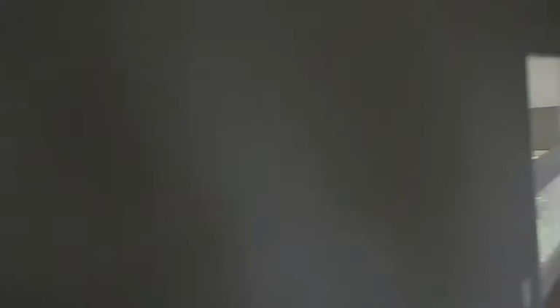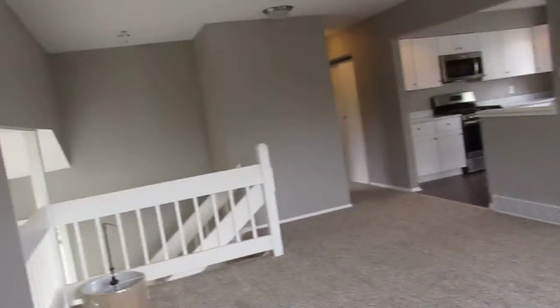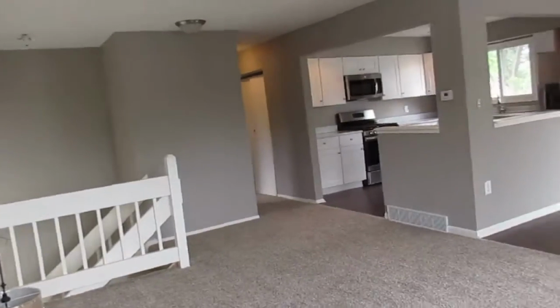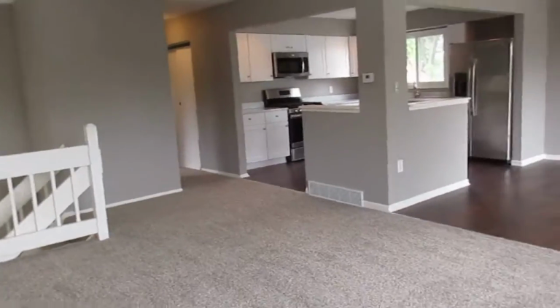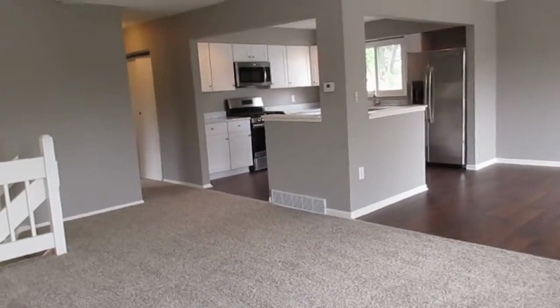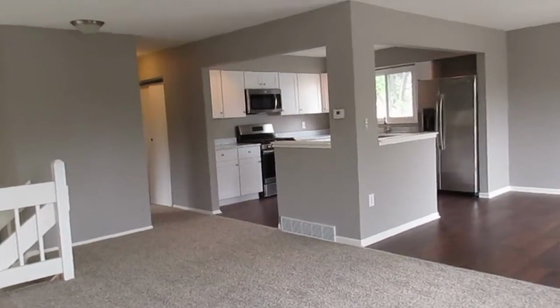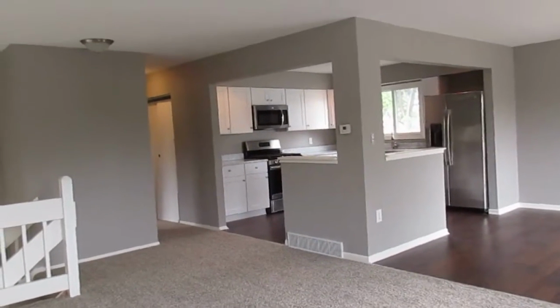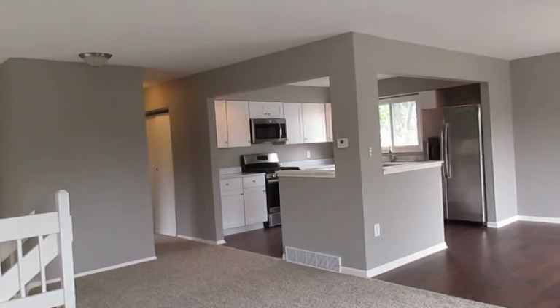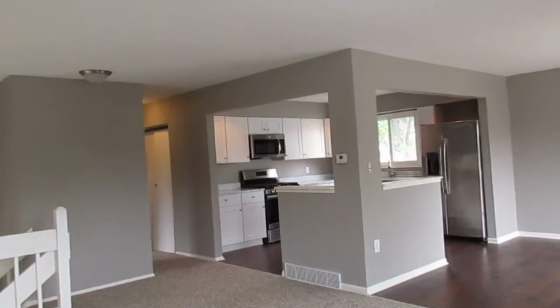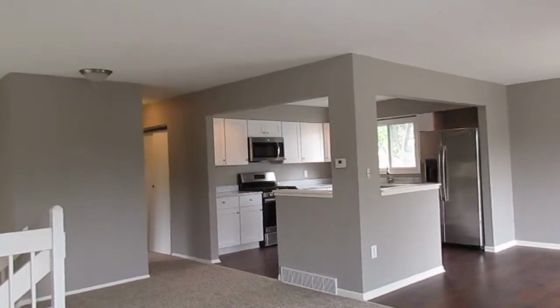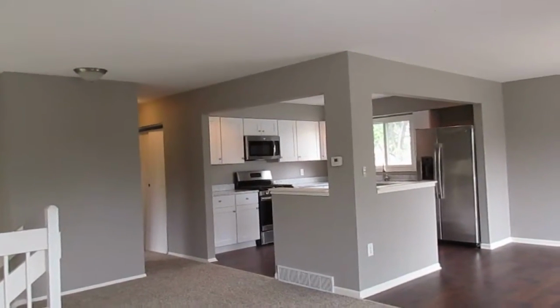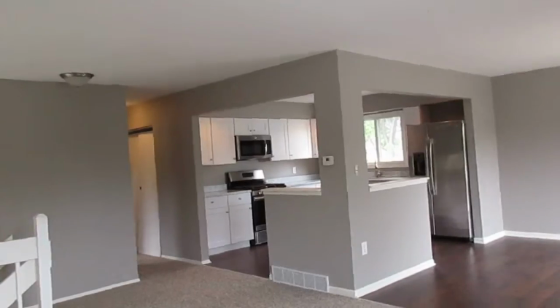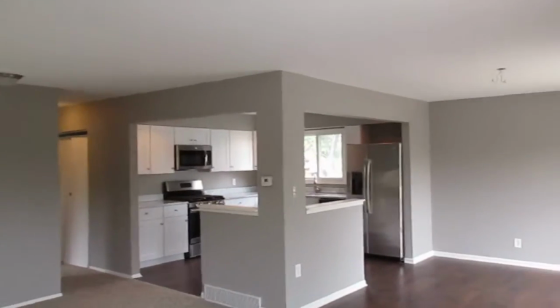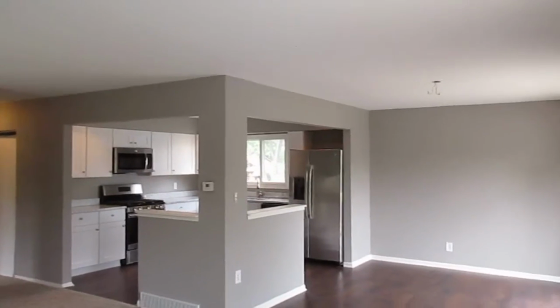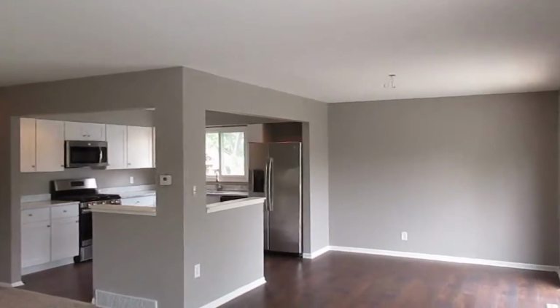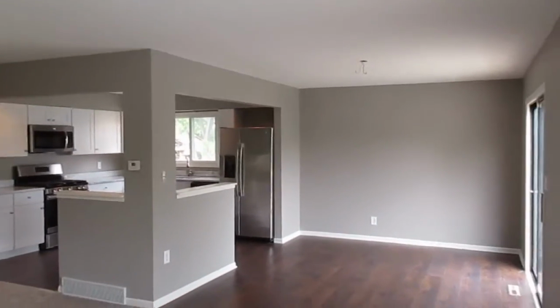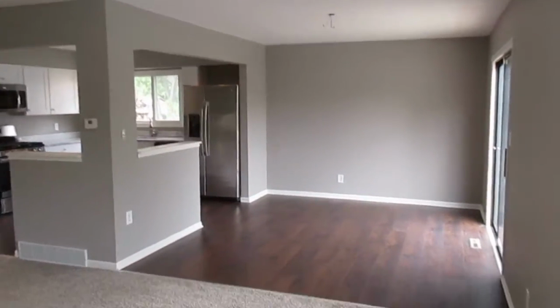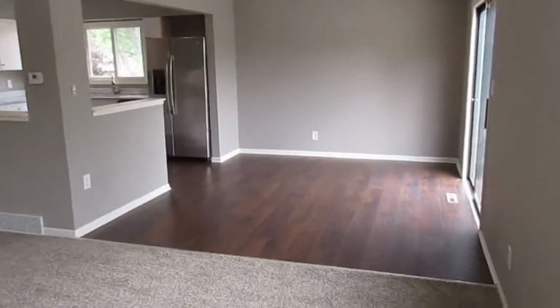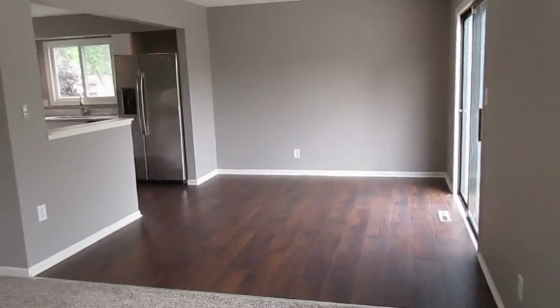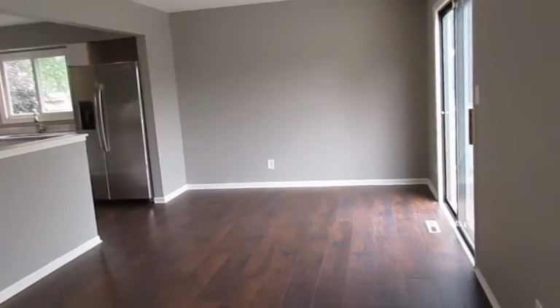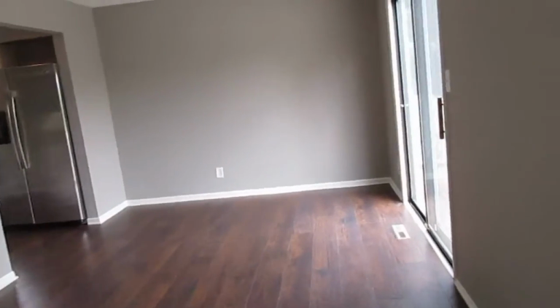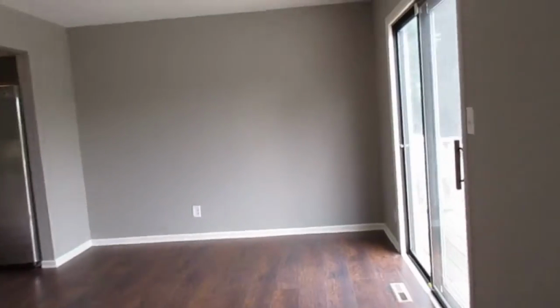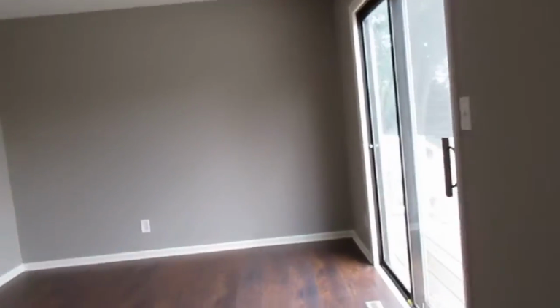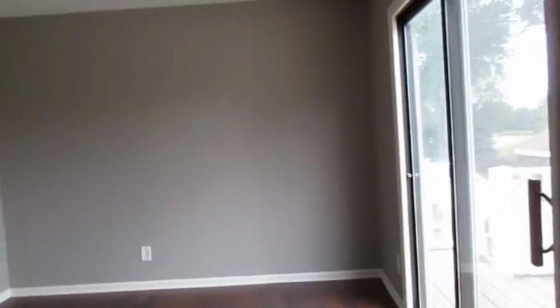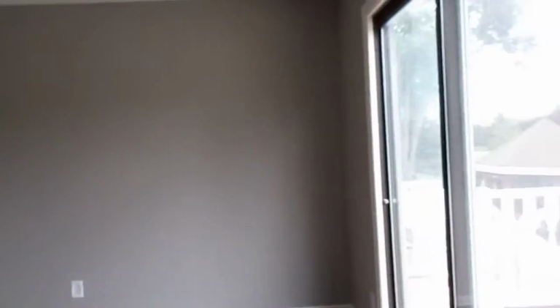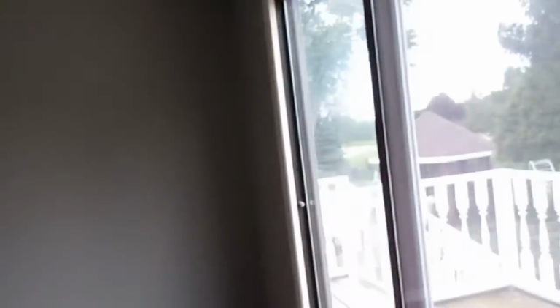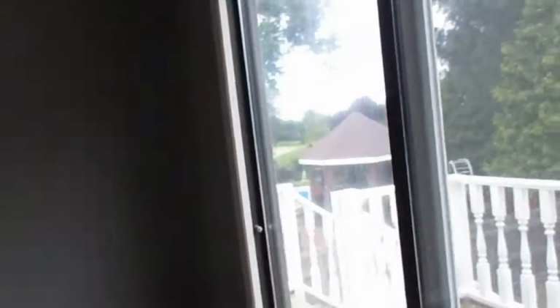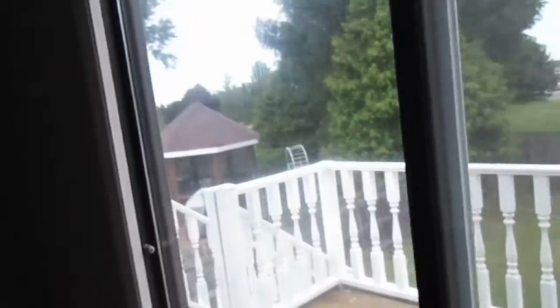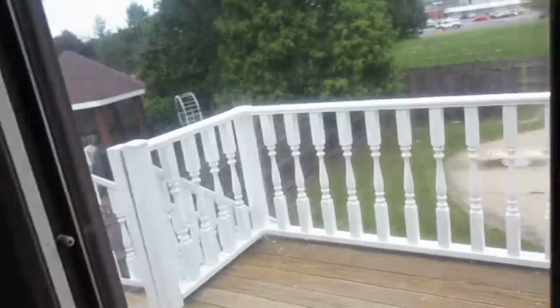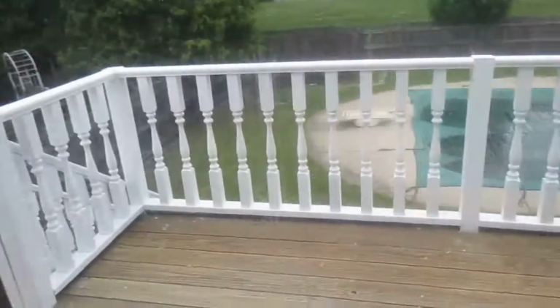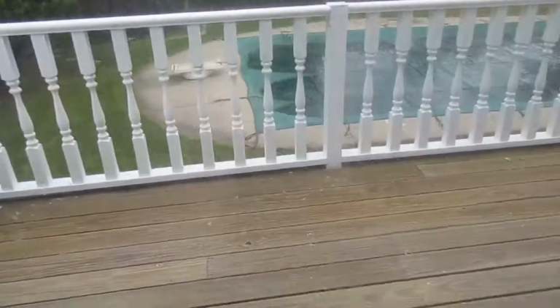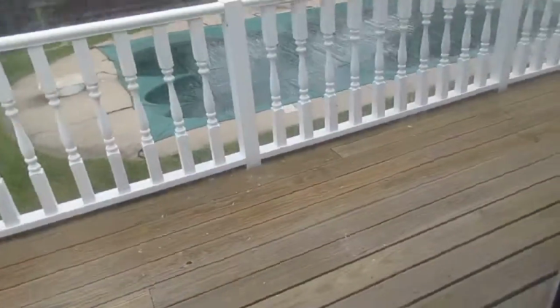Everything in here is fresh and new — rehabbed. Paint, appliances, countertops, cabinets. Dining room has a sliding patio door that leads to the elevated deck.